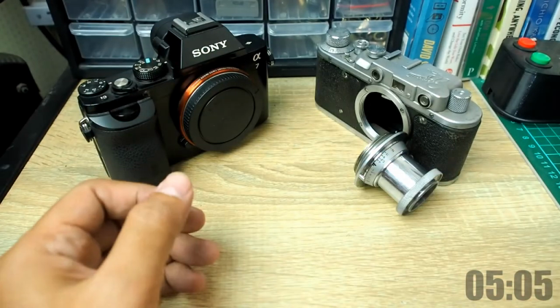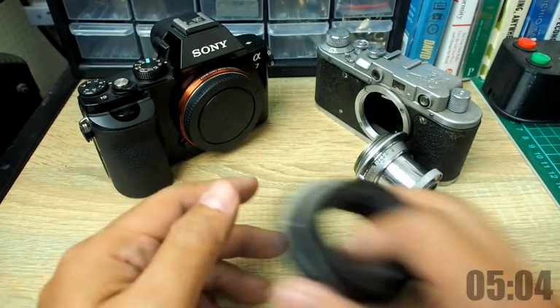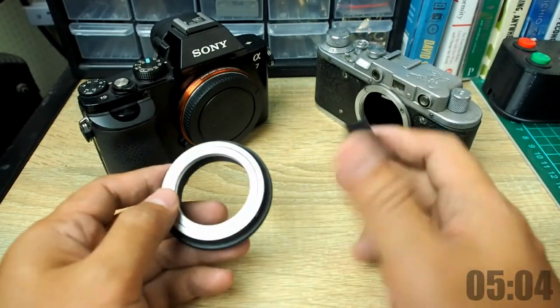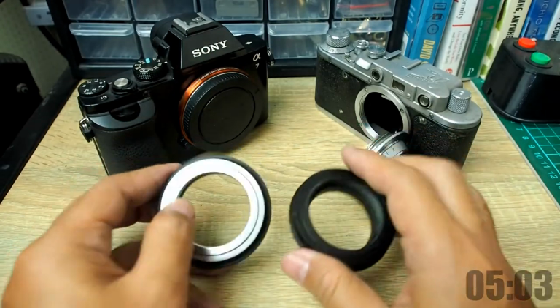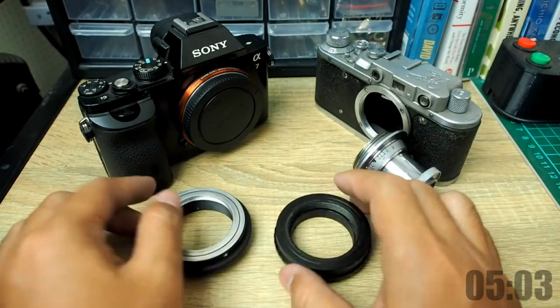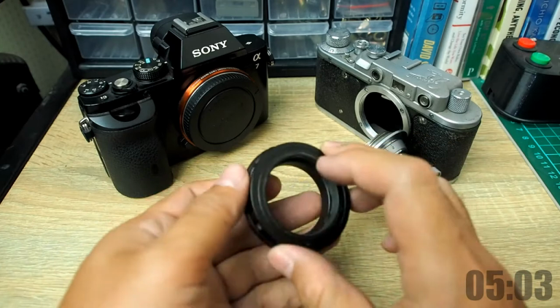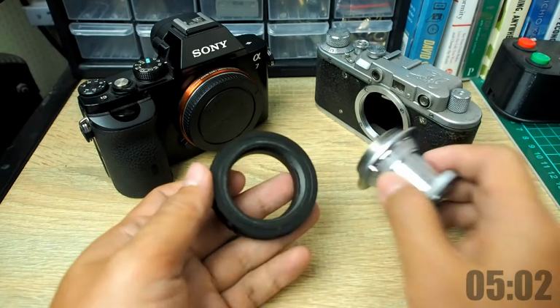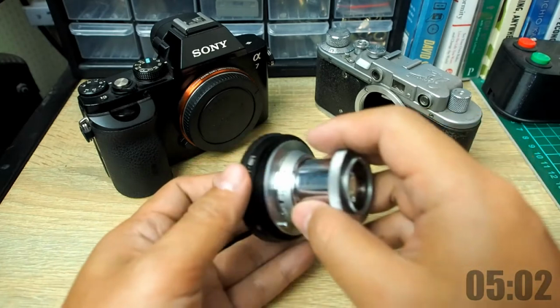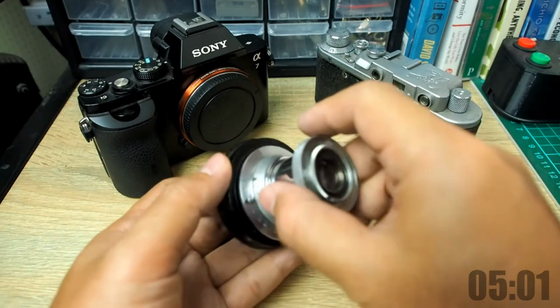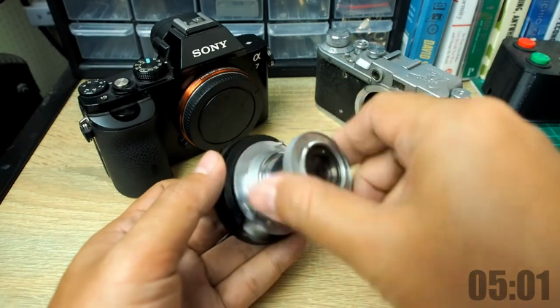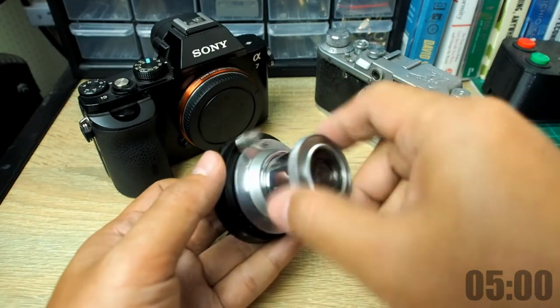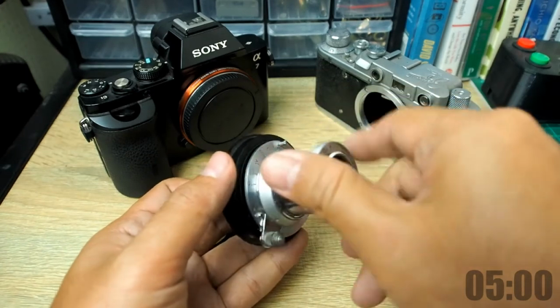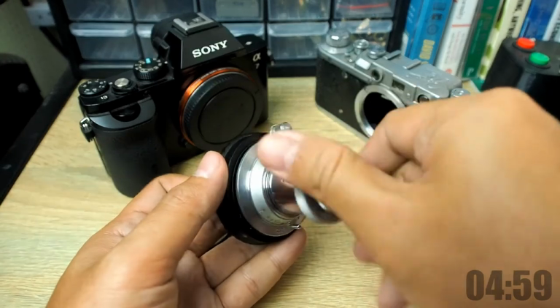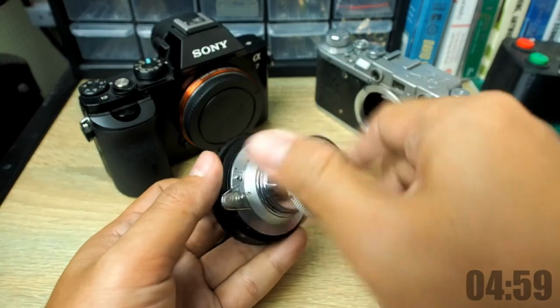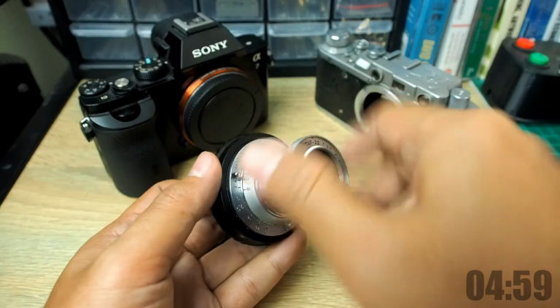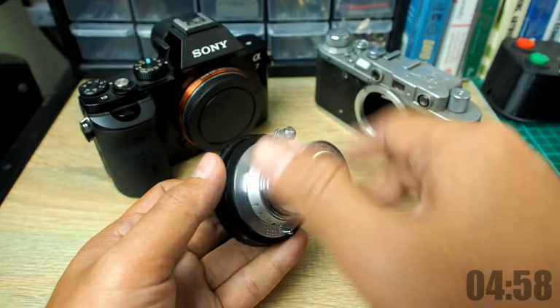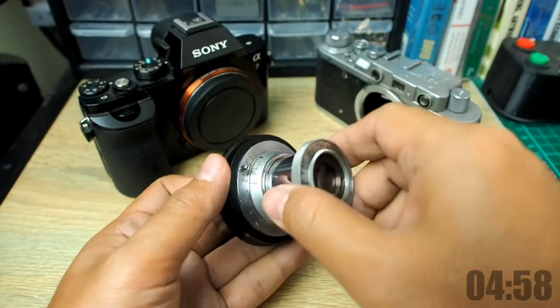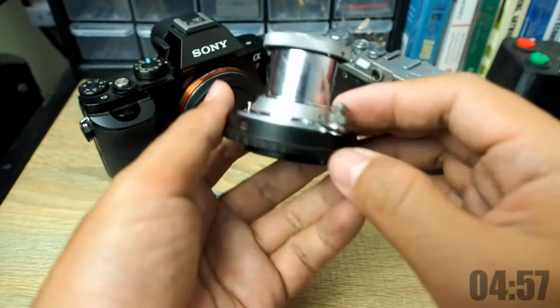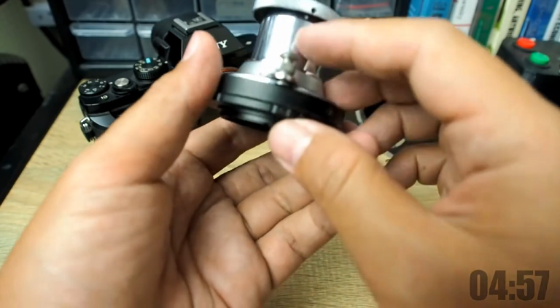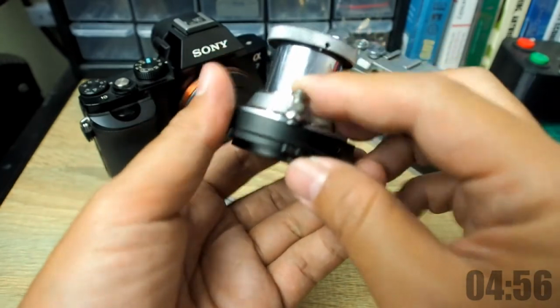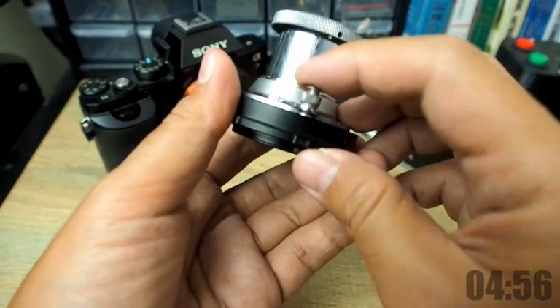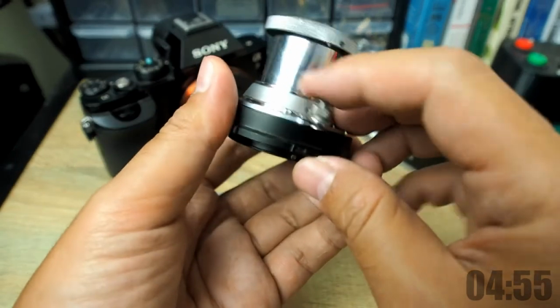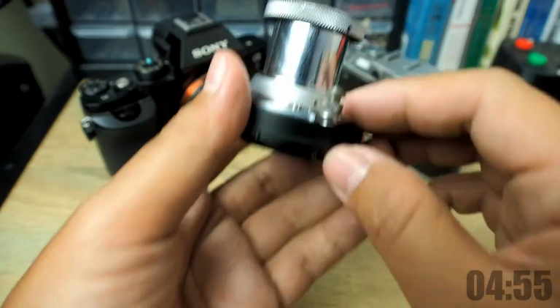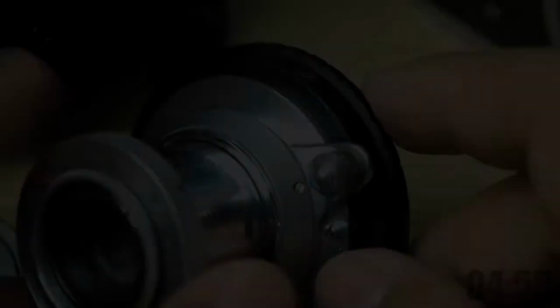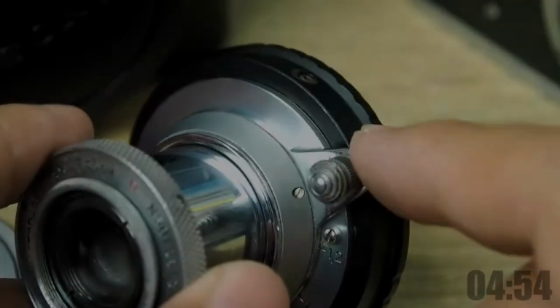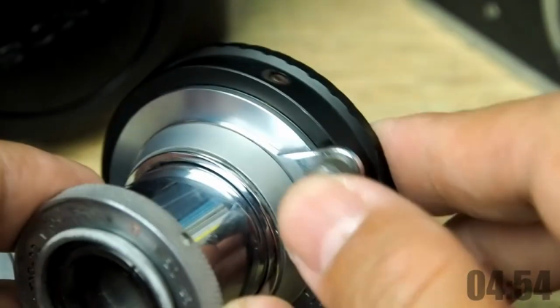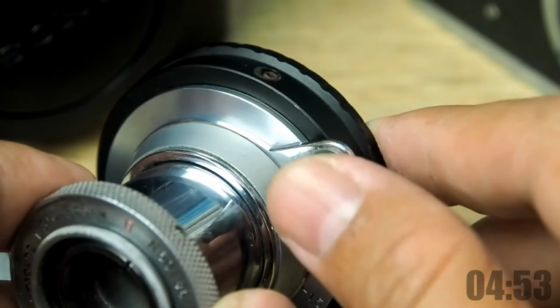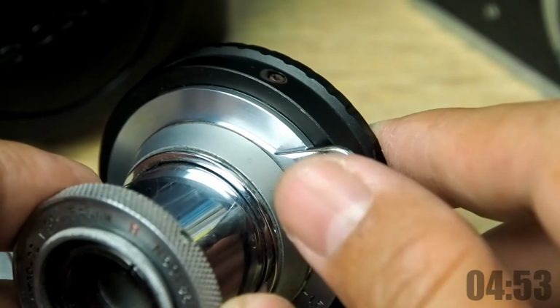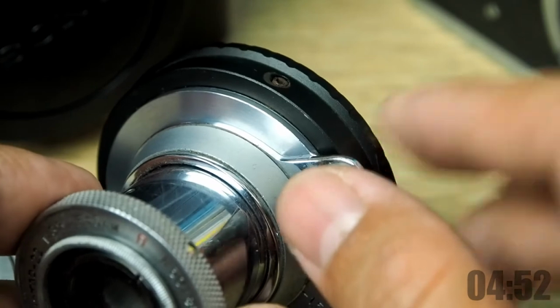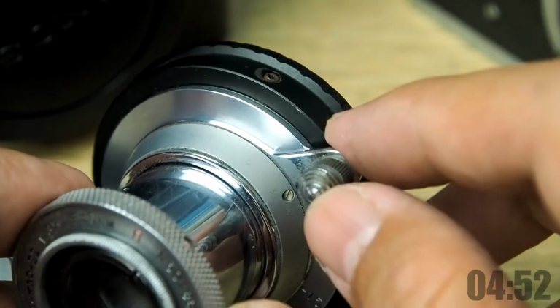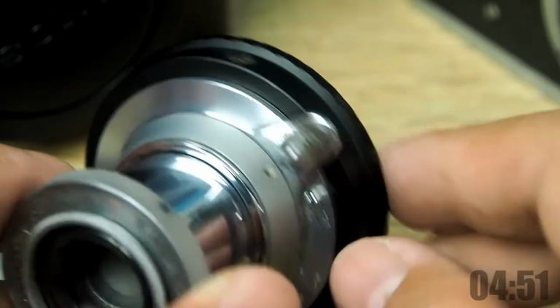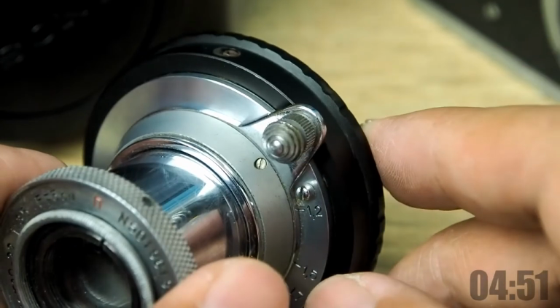You may be wondering why not use the adapters available in the market. Unfortunately, using such an adapter, the focus tab of the lens would get stuck, so we needed a different design.